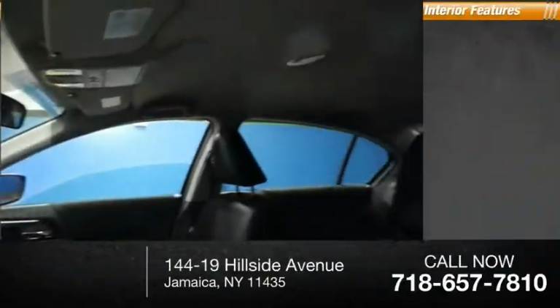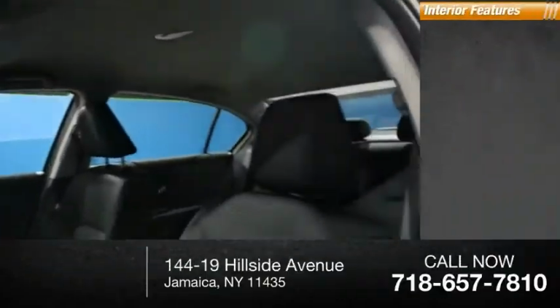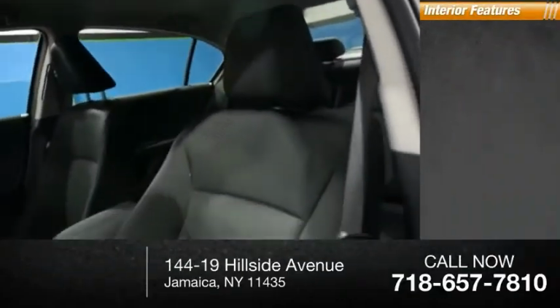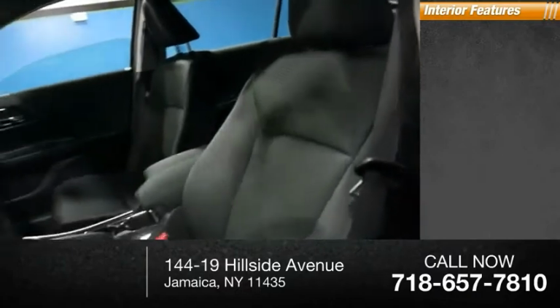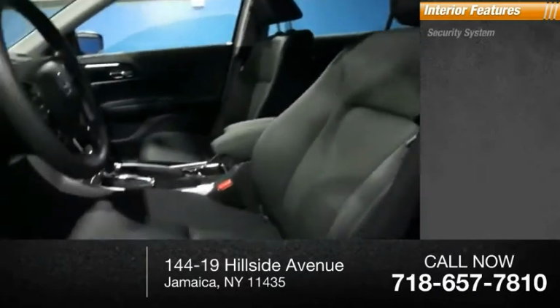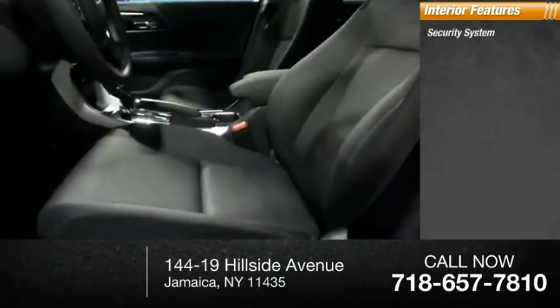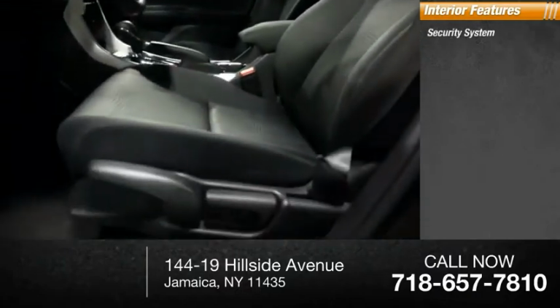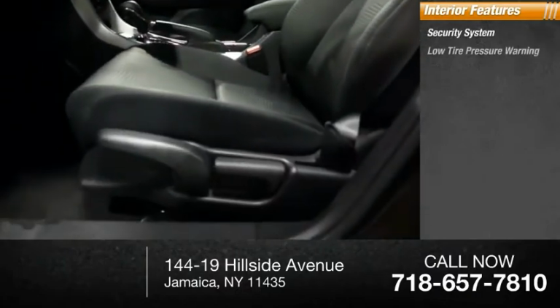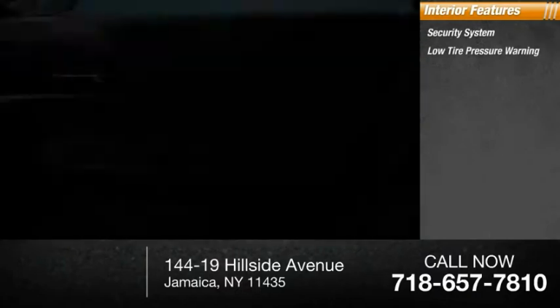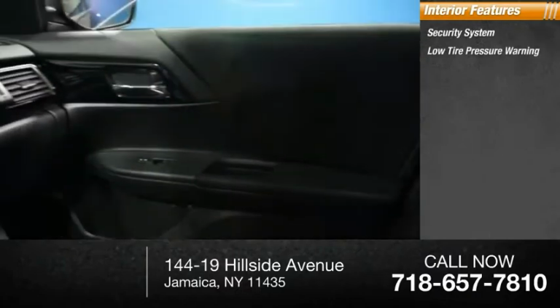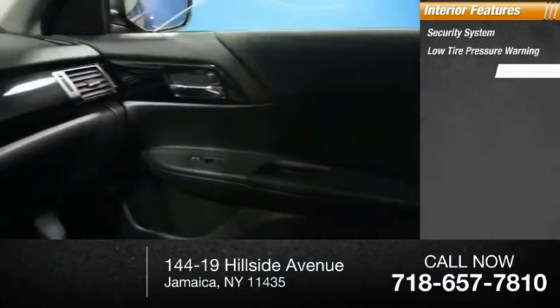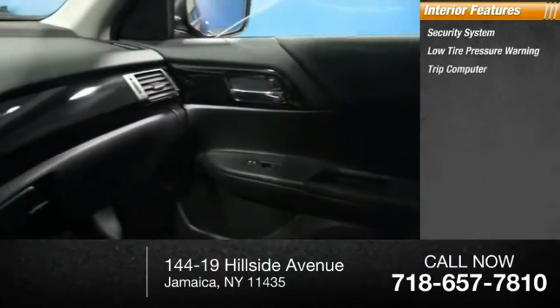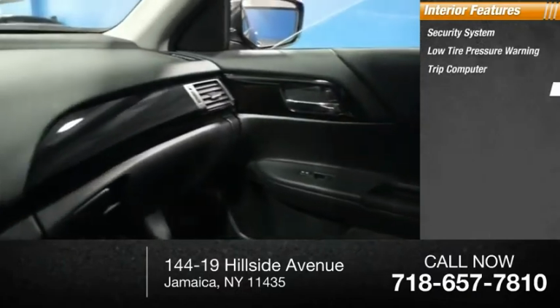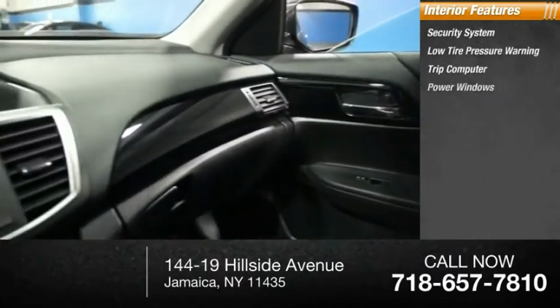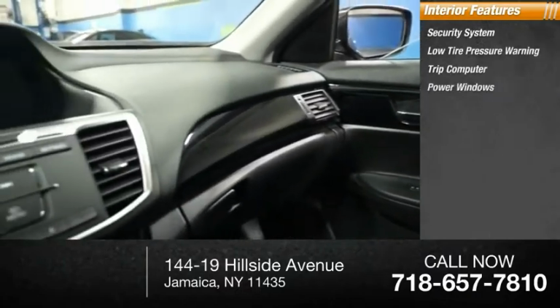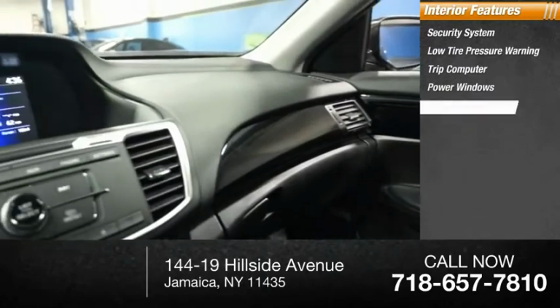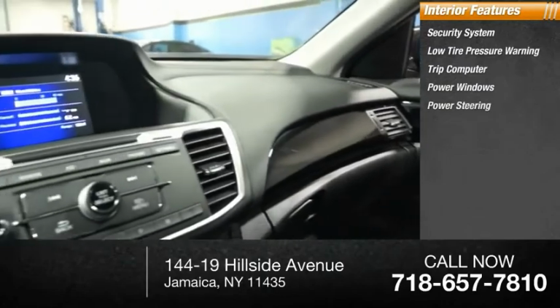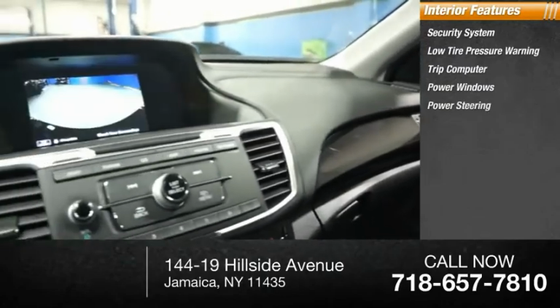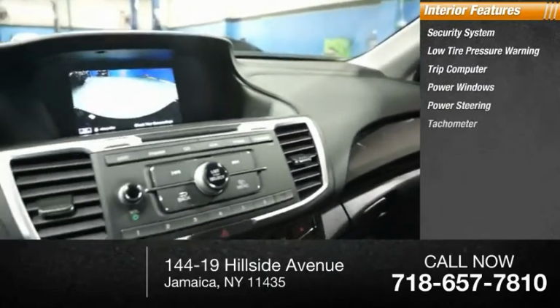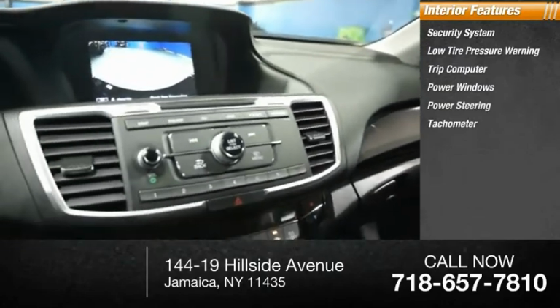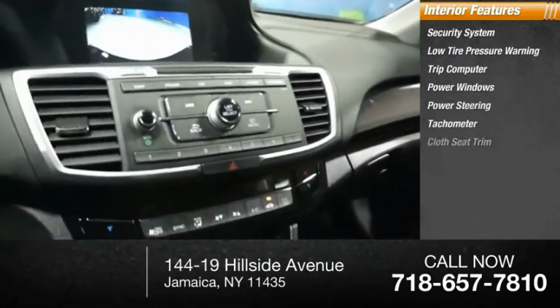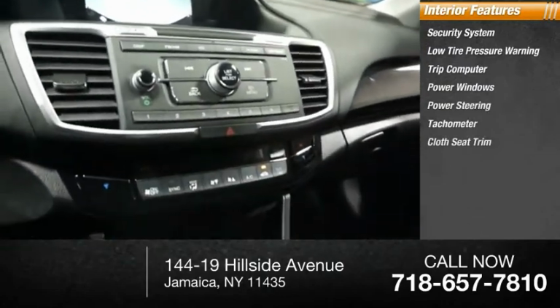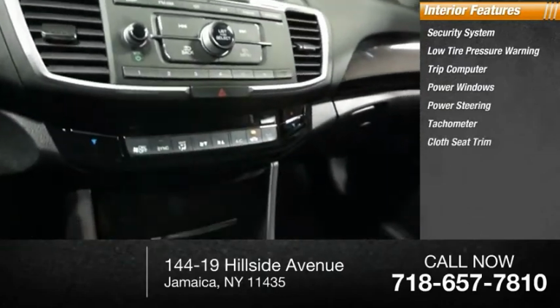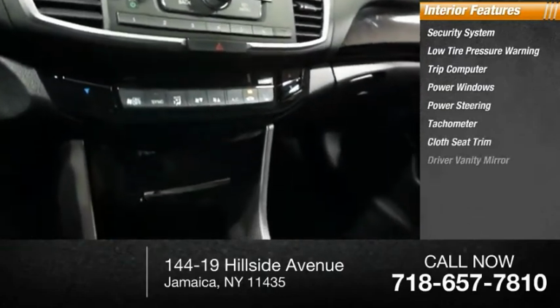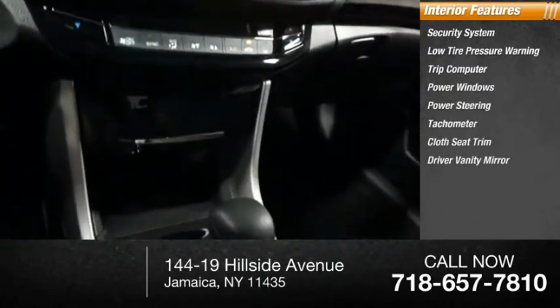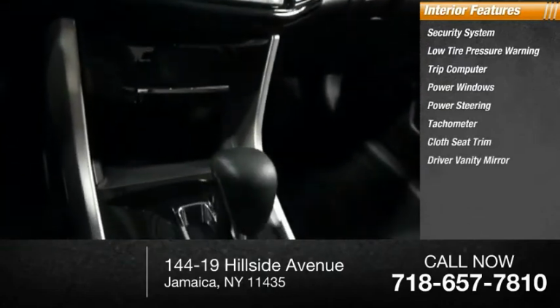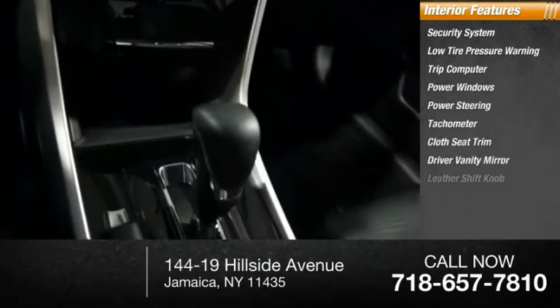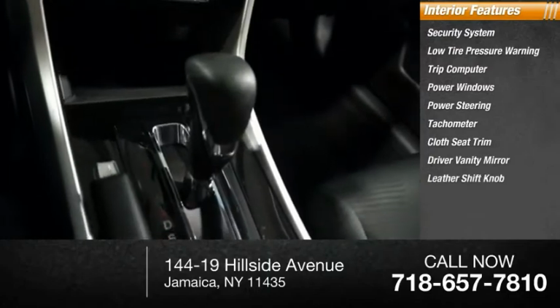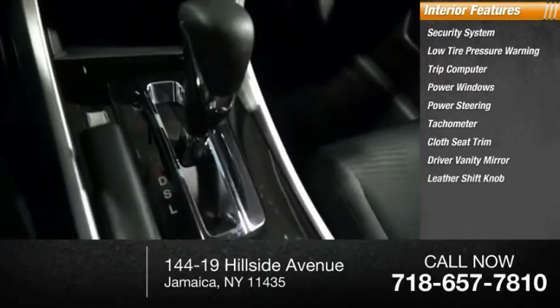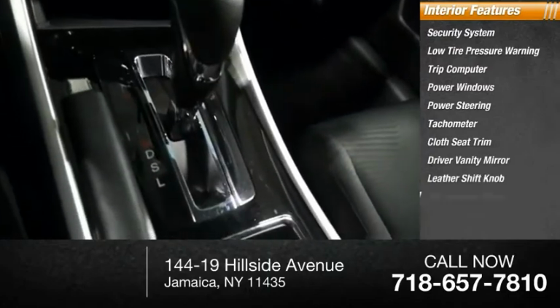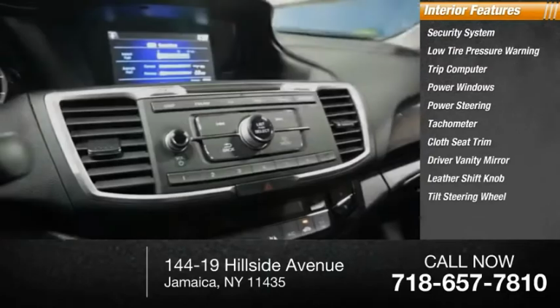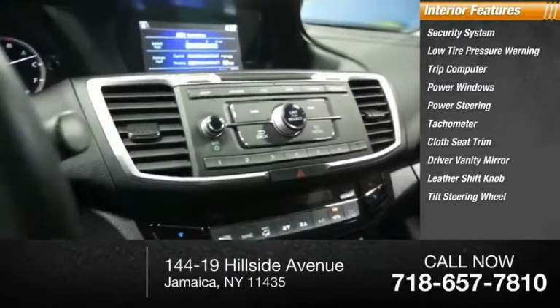Inside you'll find a security system, low tire pressure warning, trip computer, power windows, power steering, tachometer, cloth seat trim, driver vanity mirror, leather shift knob, and tilt steering wheel.